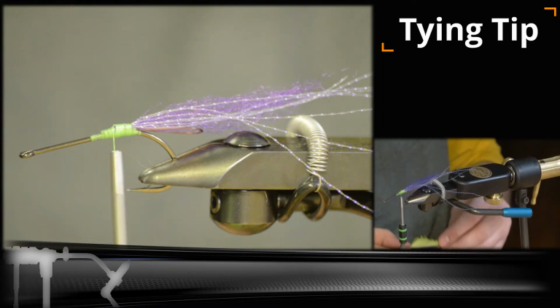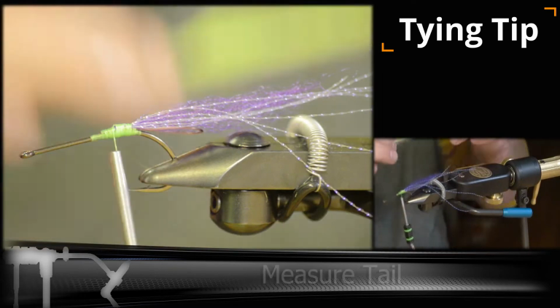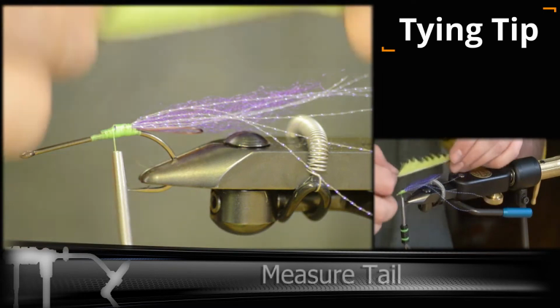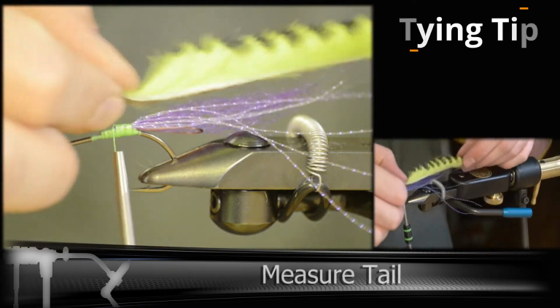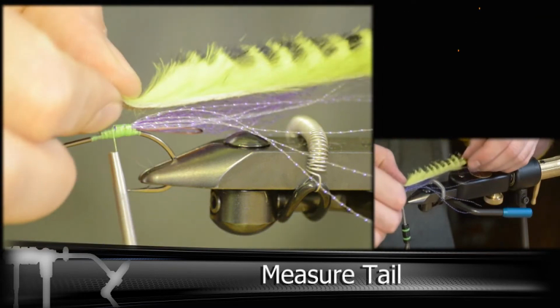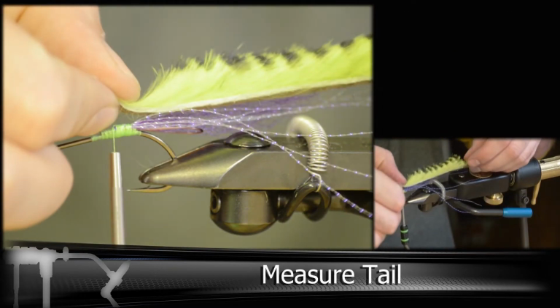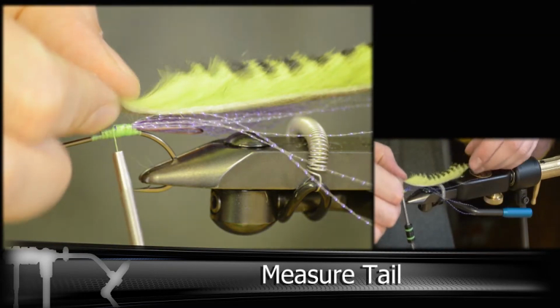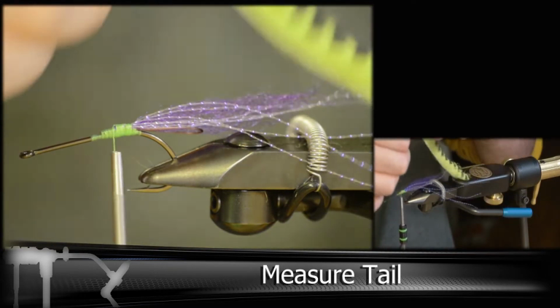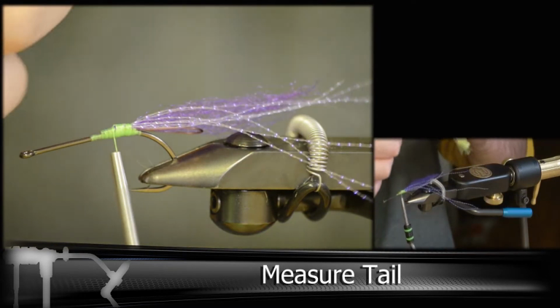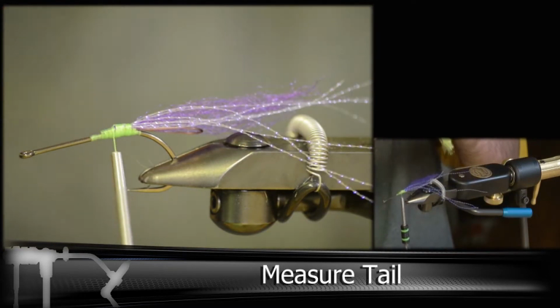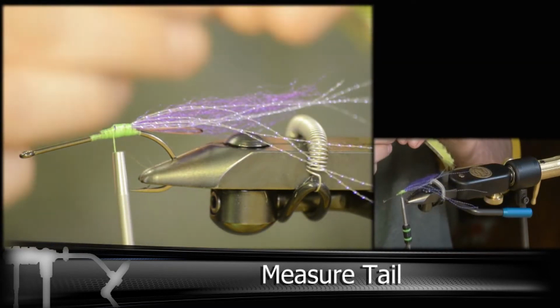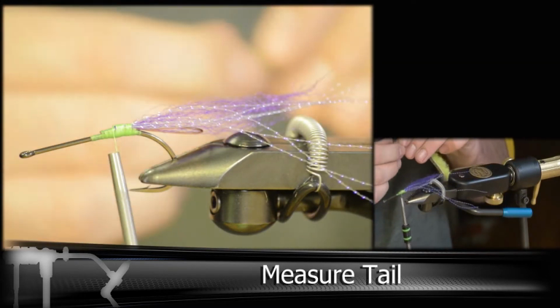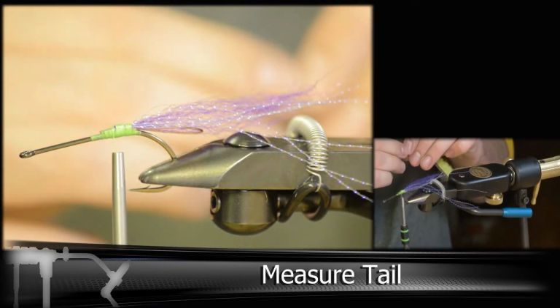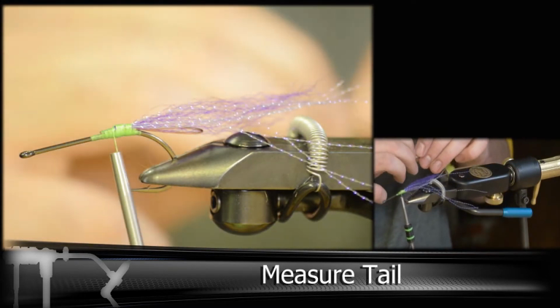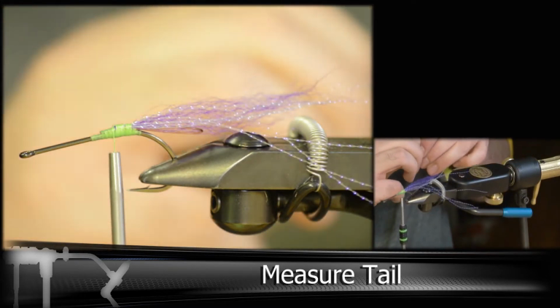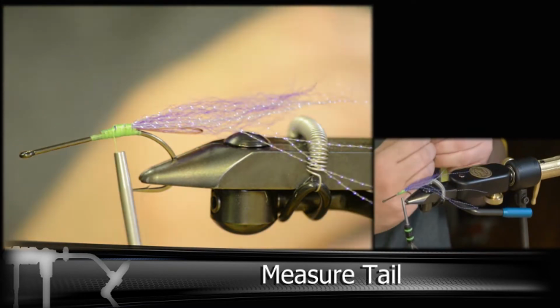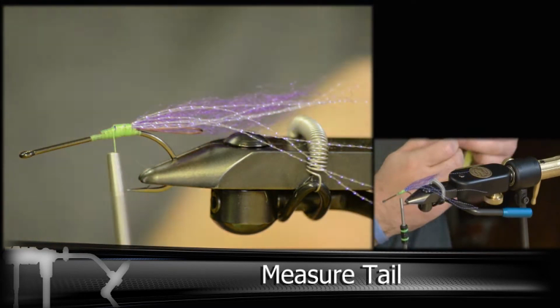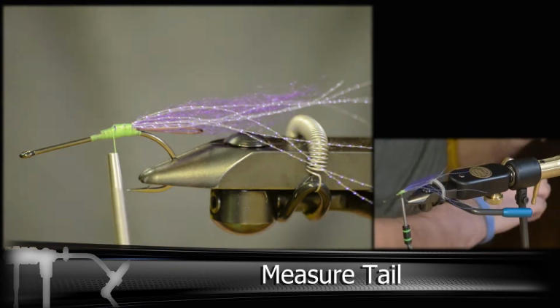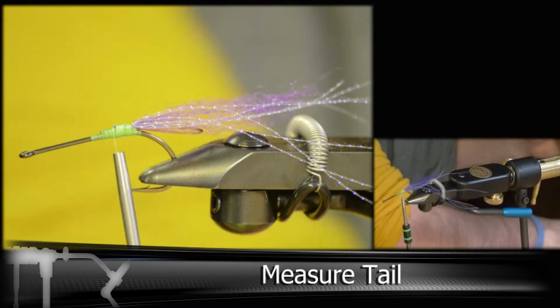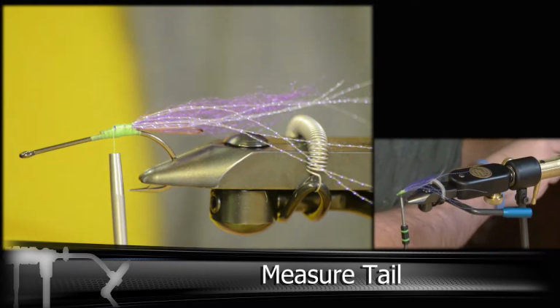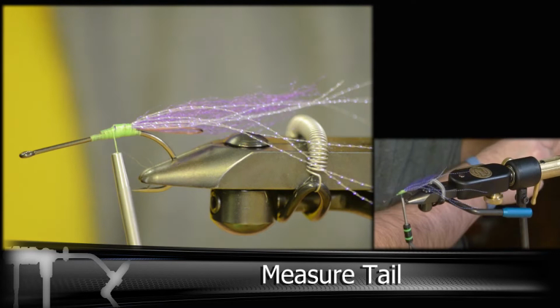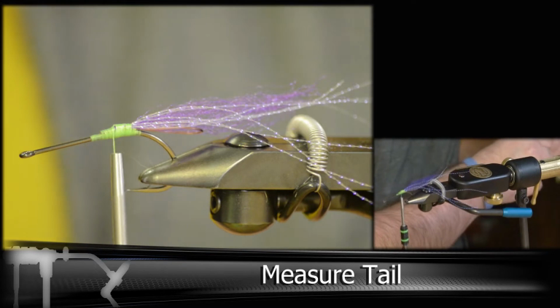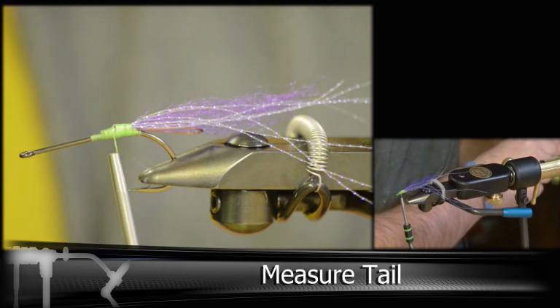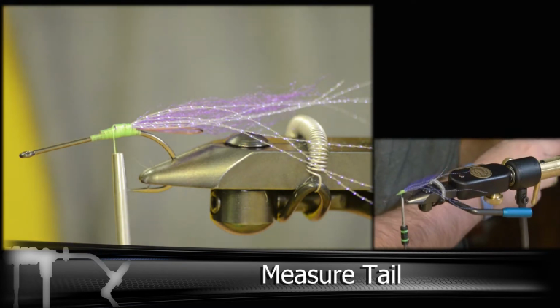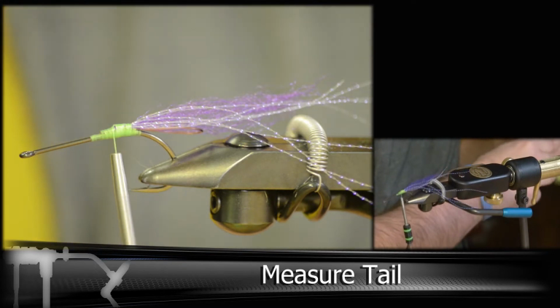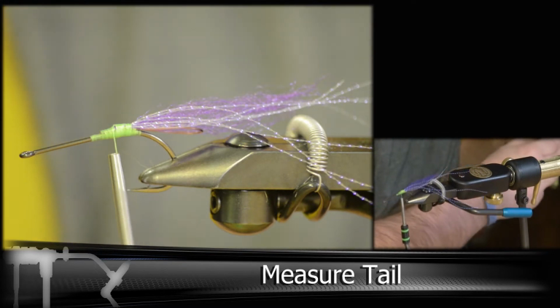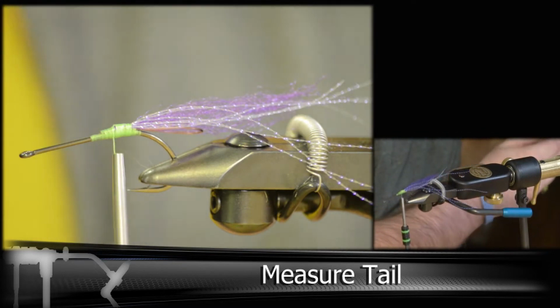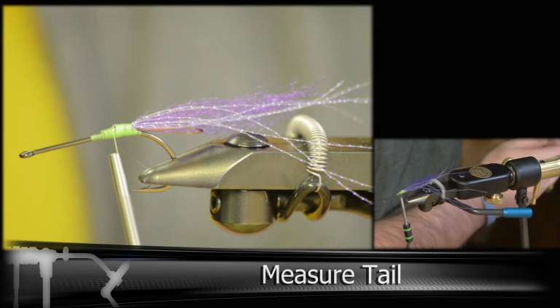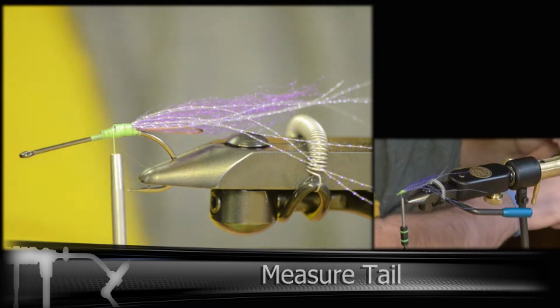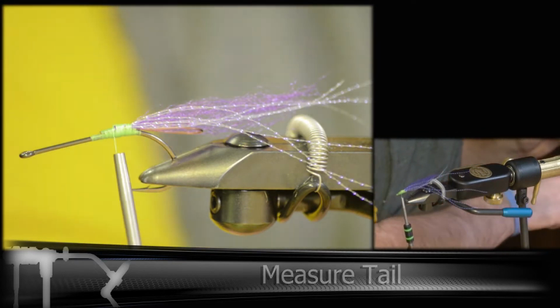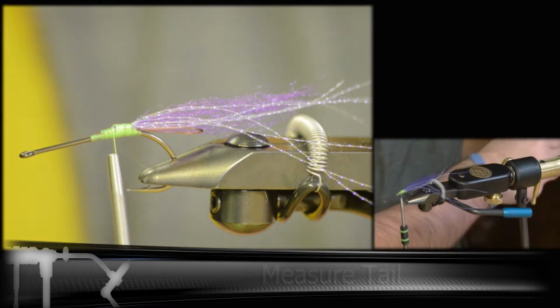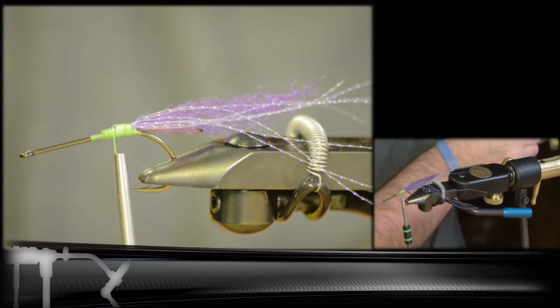Get your rabbit strip out and measure it. It helps to rip off some of the fur and just leave the hide. This helps cut down on the bulk and gives you a cleaner finish.